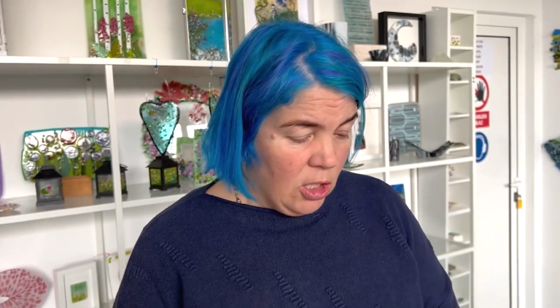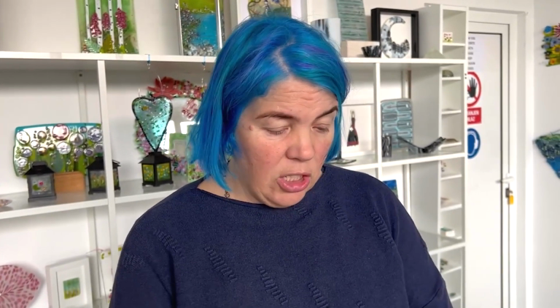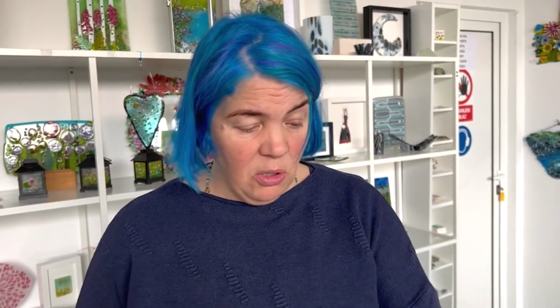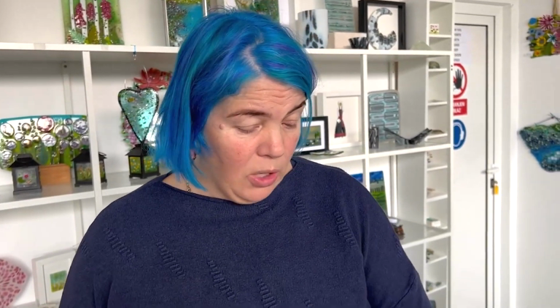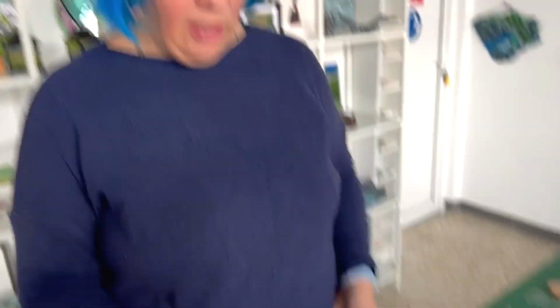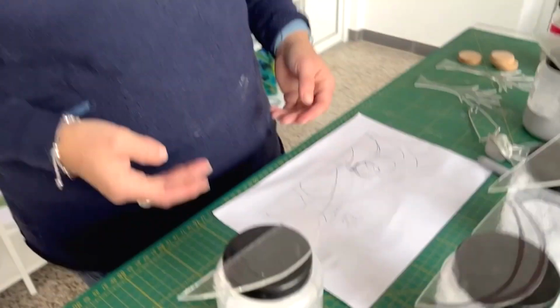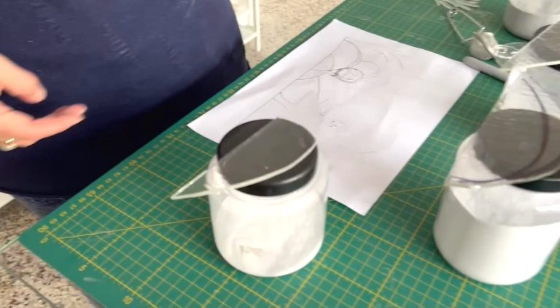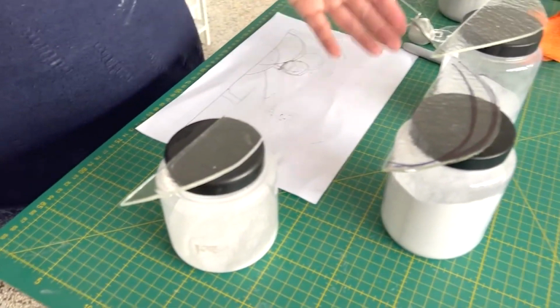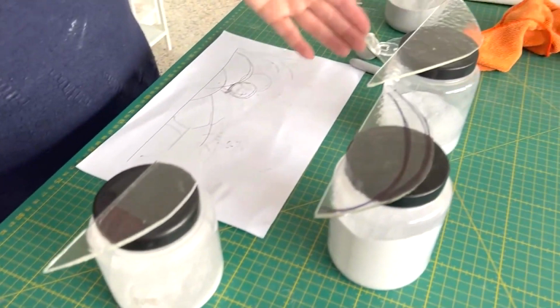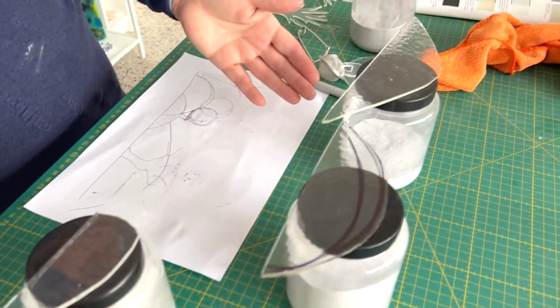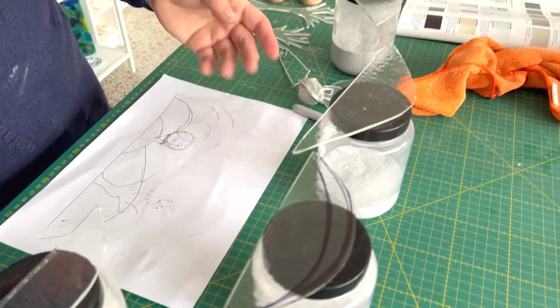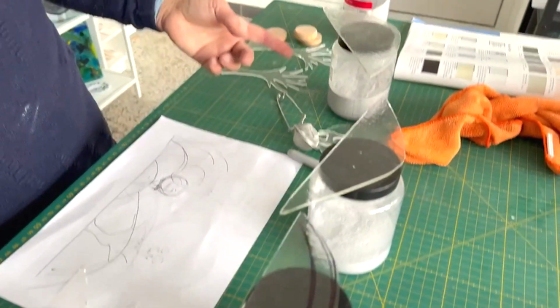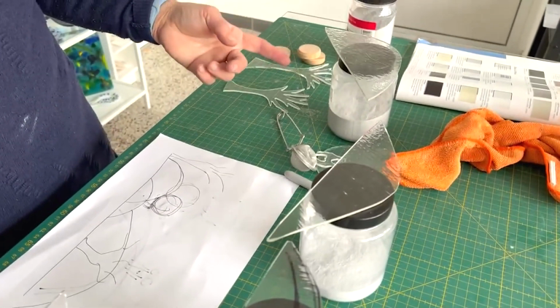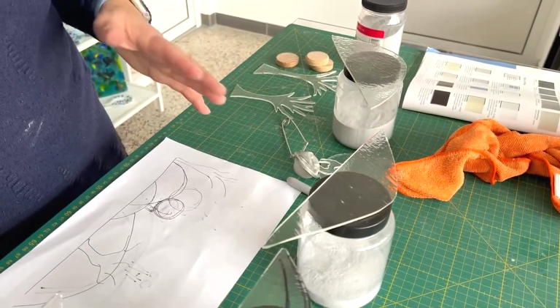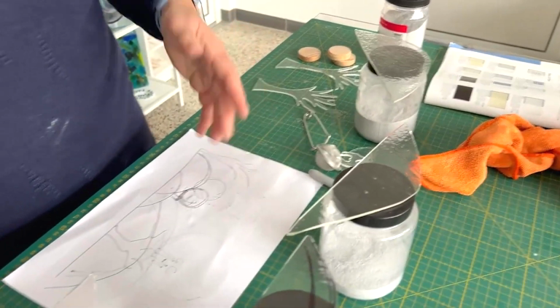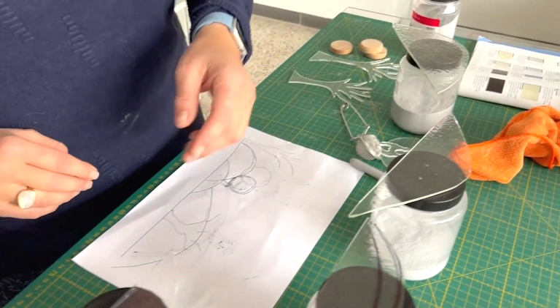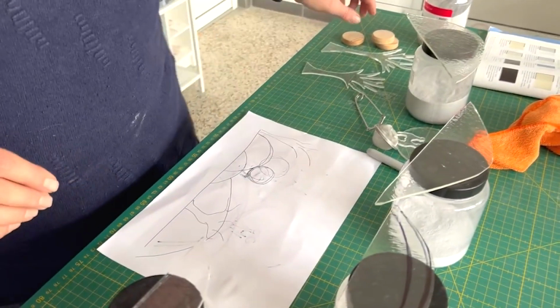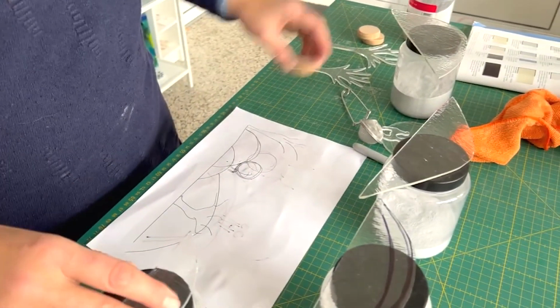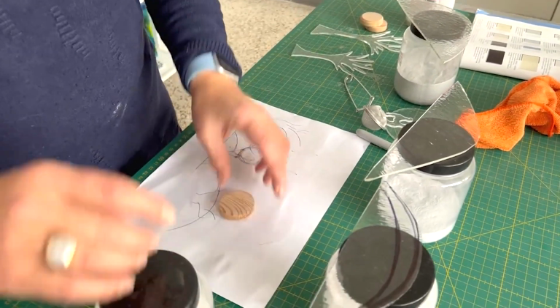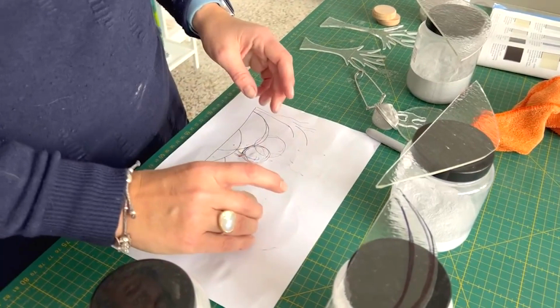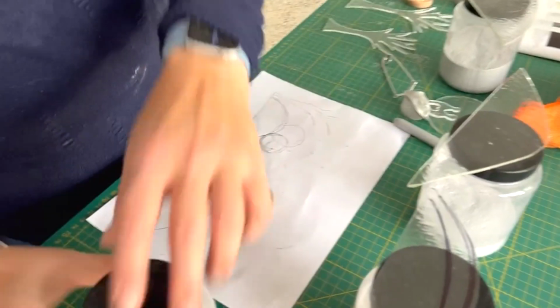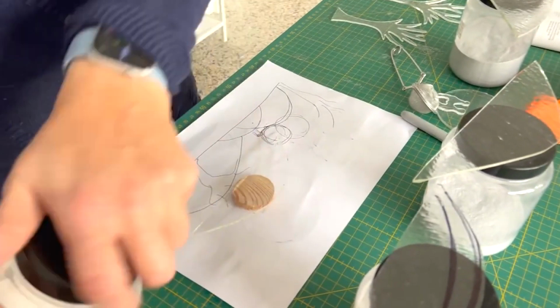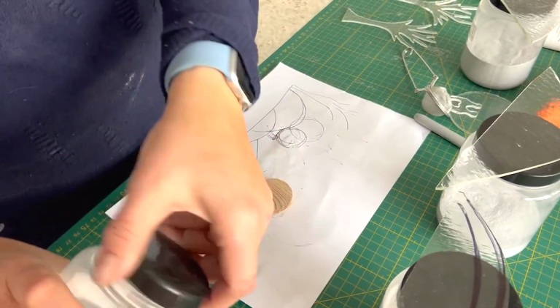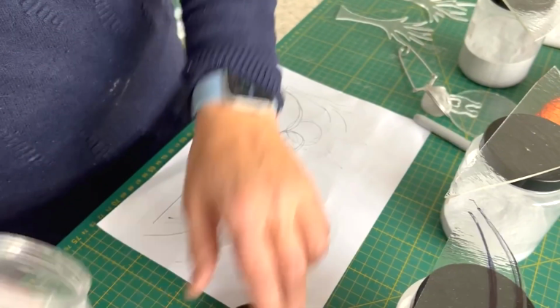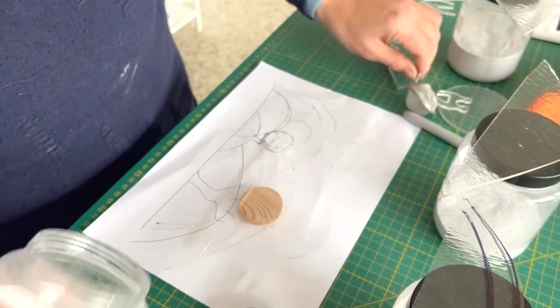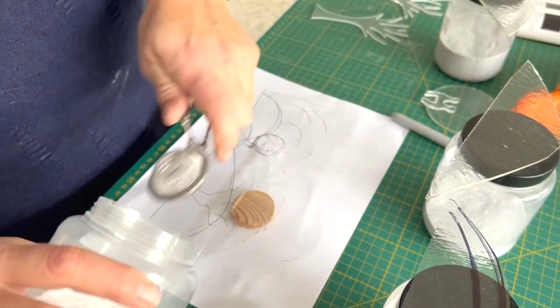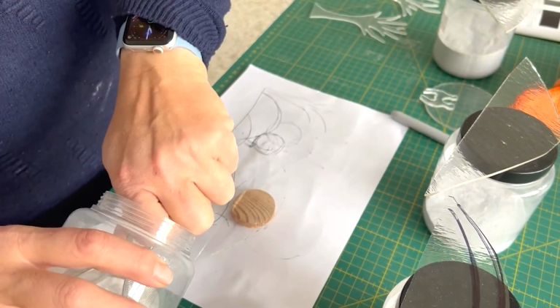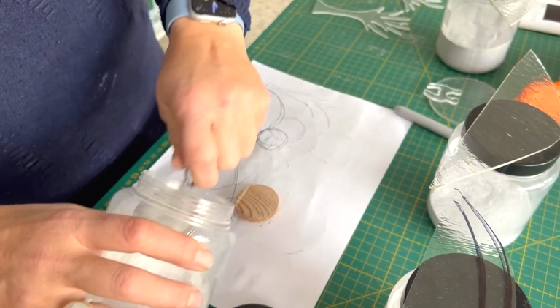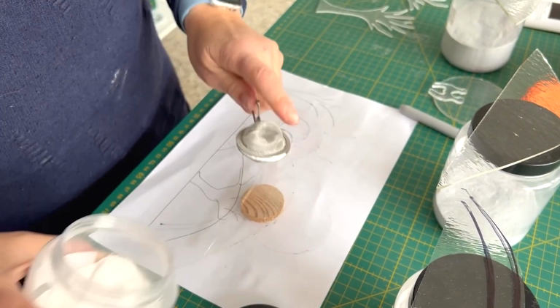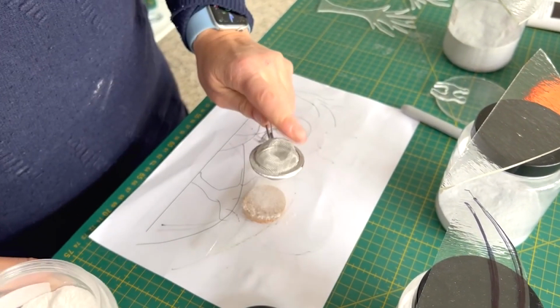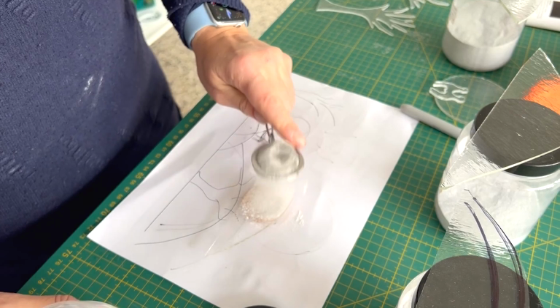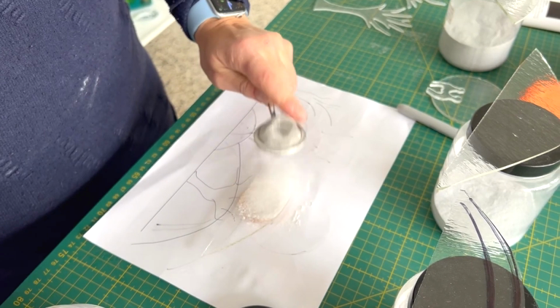I've literally gone through what I had and I've got white, grey tint, light sky grey, and charcoal grey. I'm going to do each one in a slightly different shade — starting with the front one in white and going darker and darker.